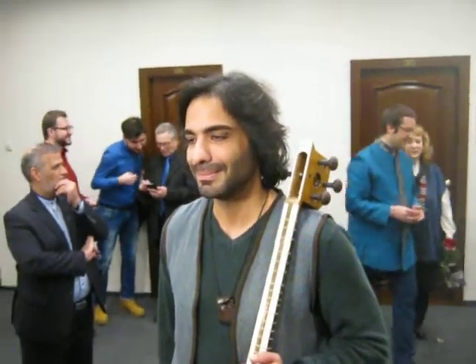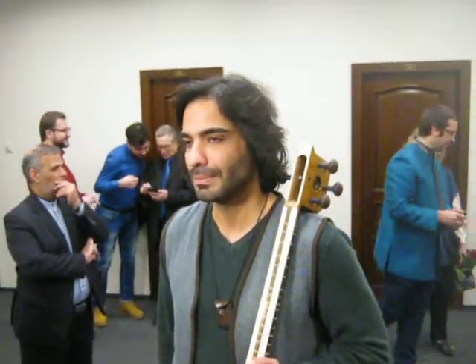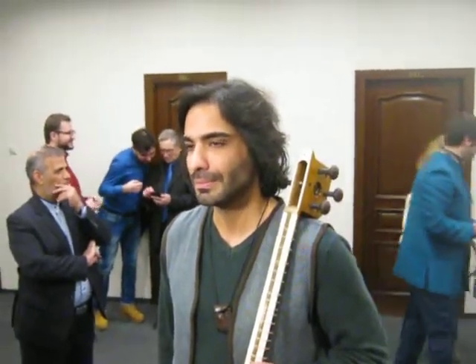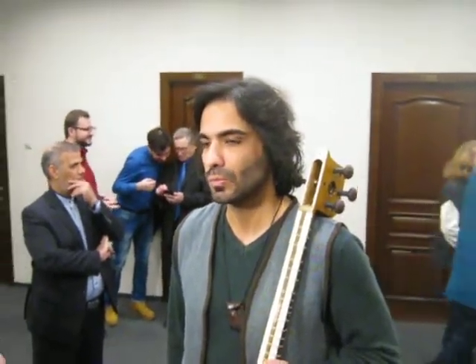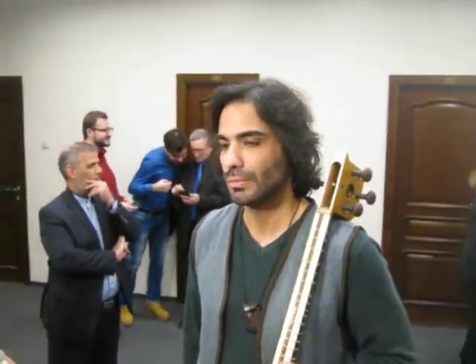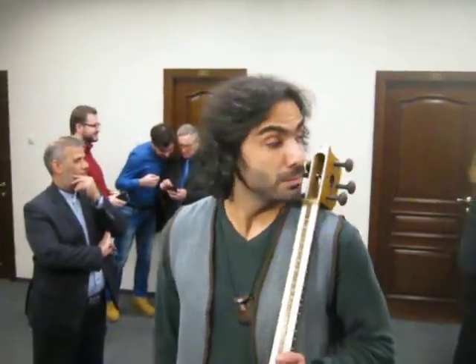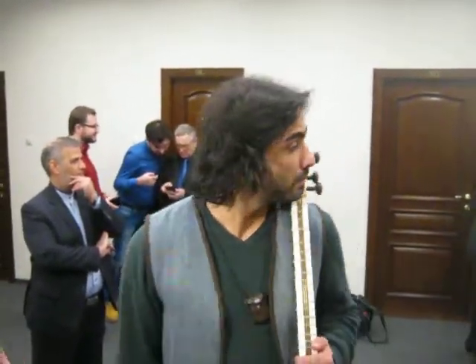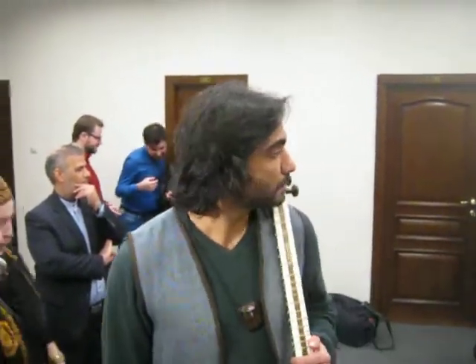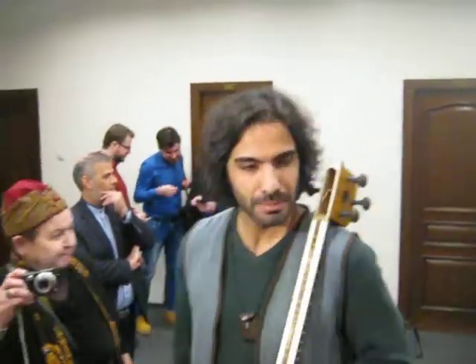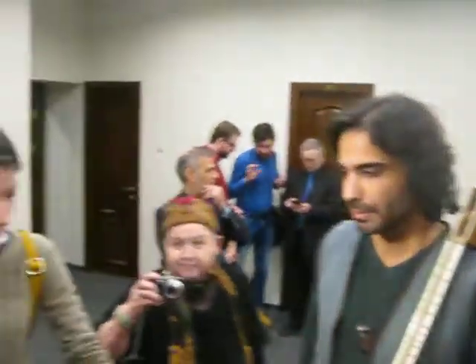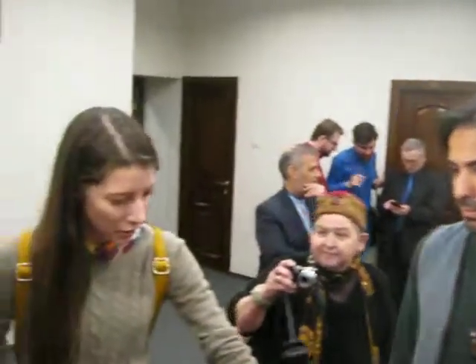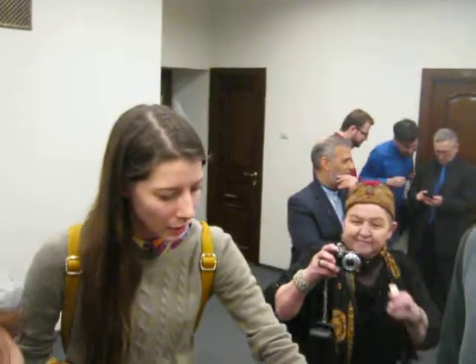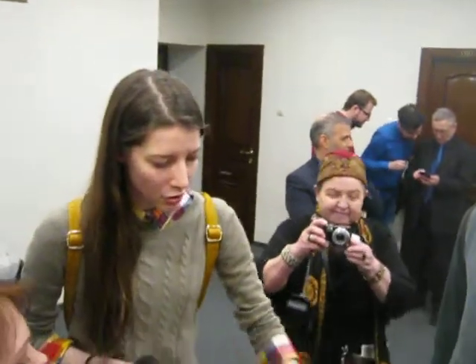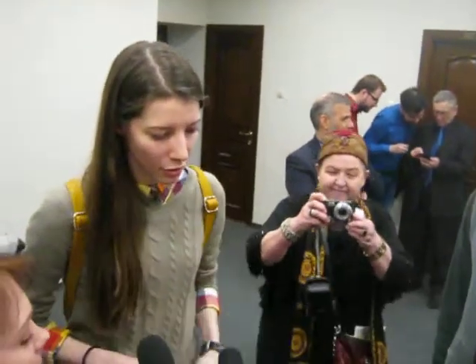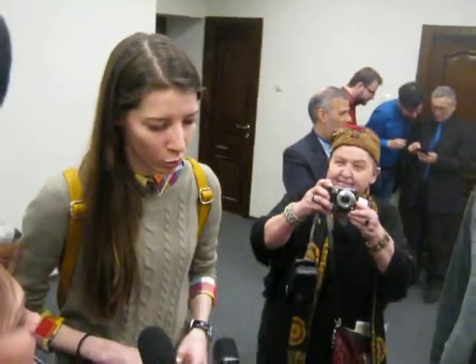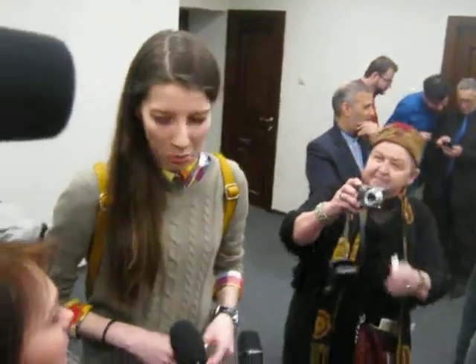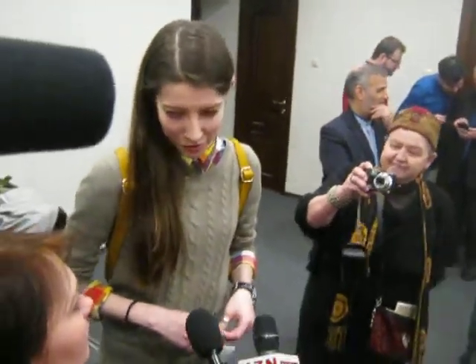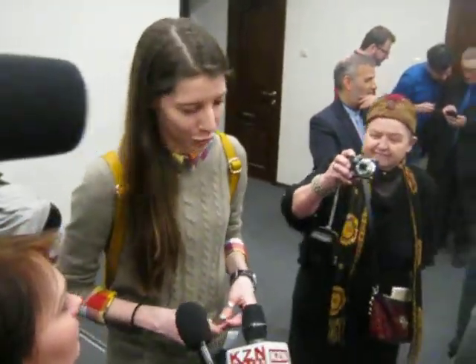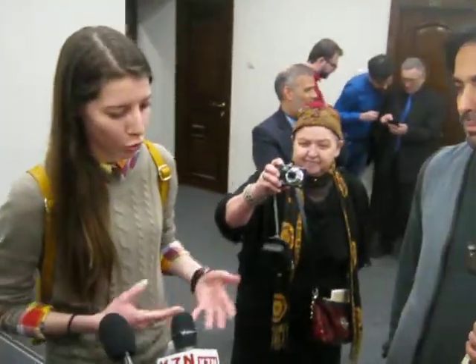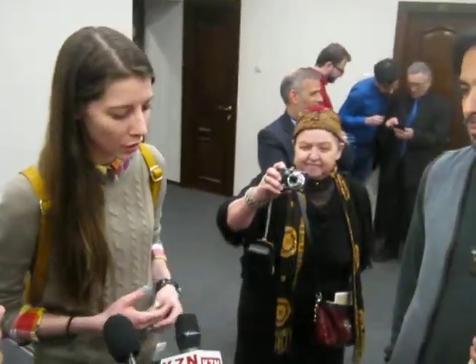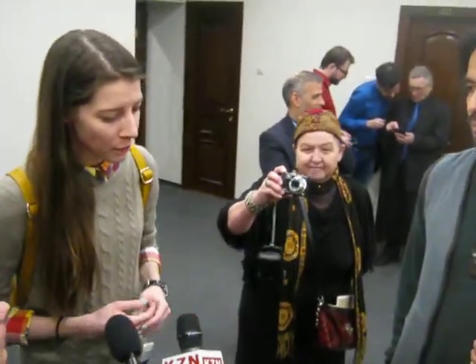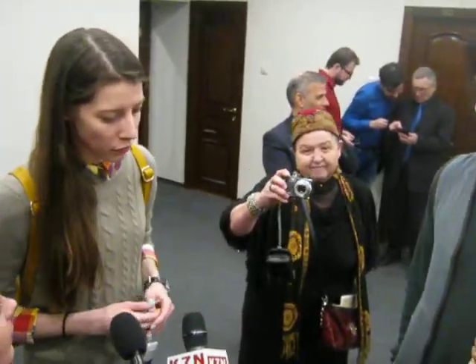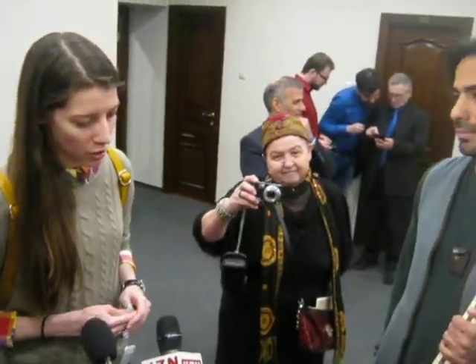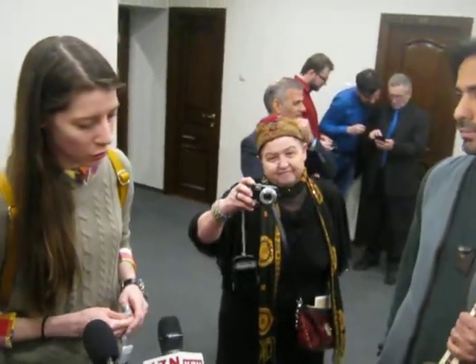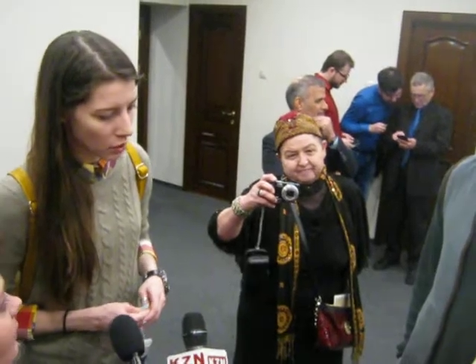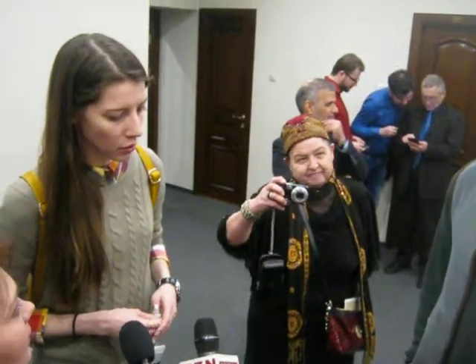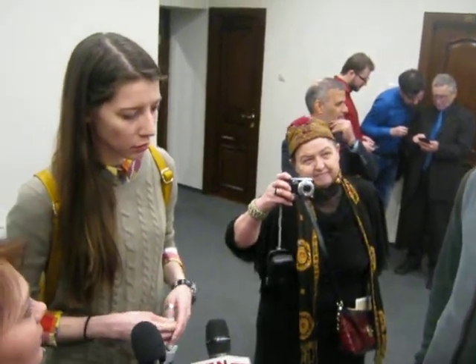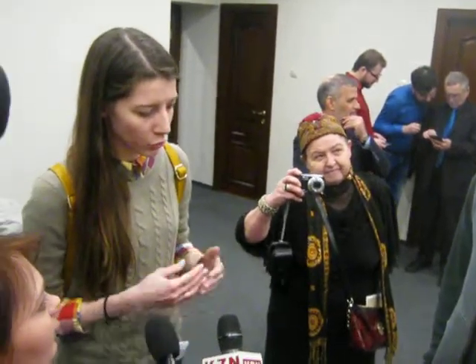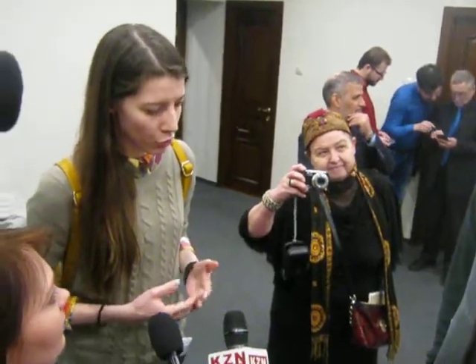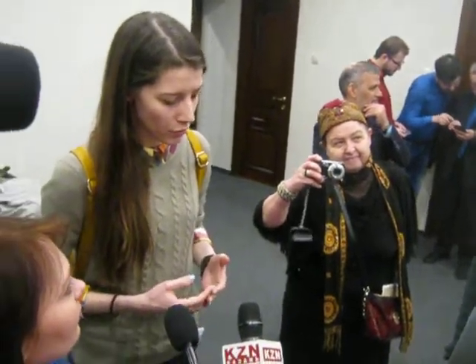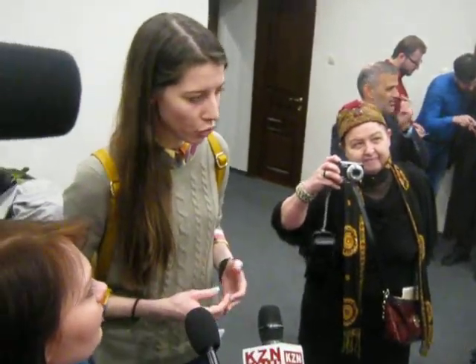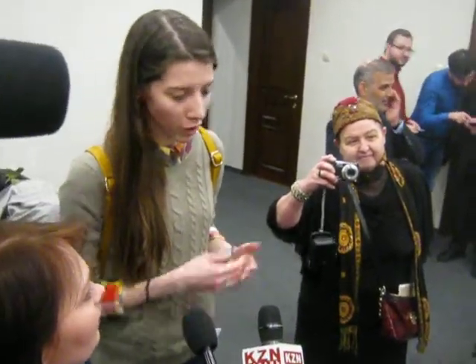This is a very important part of the instrument, which is called the soul of Tar. It is very important material with which it is made, and they play with the instrument which I showed.